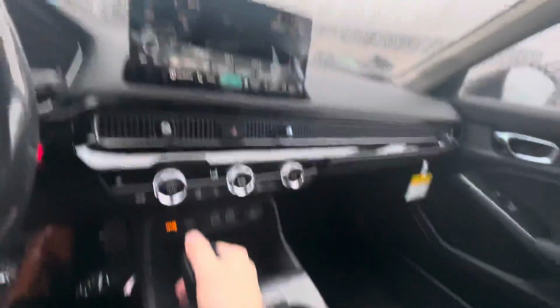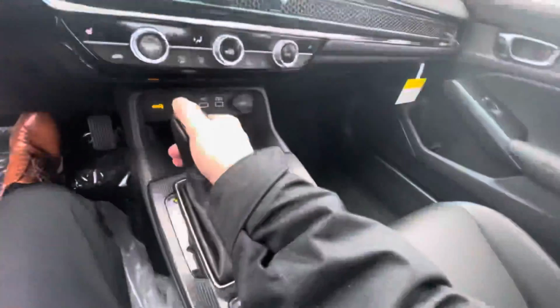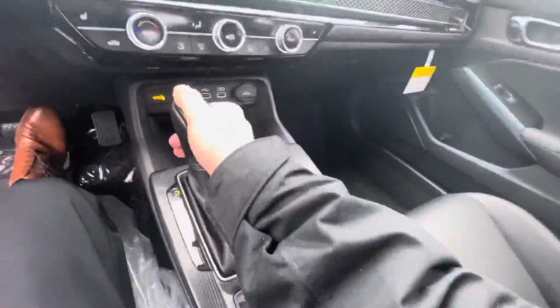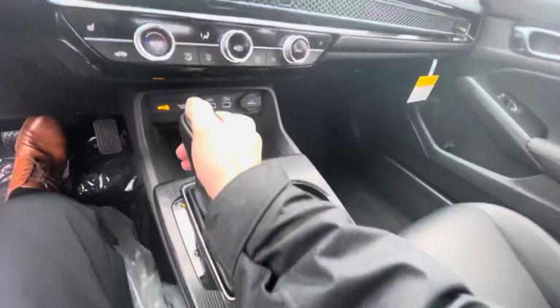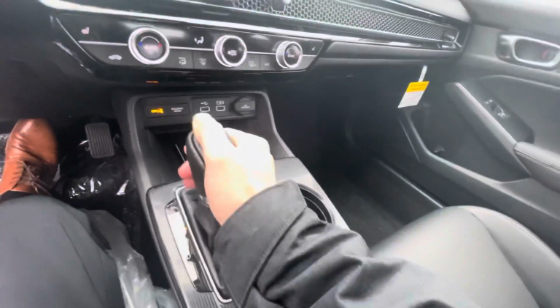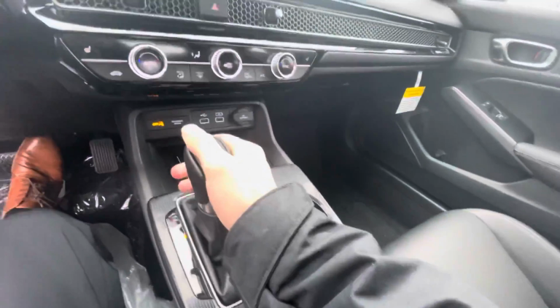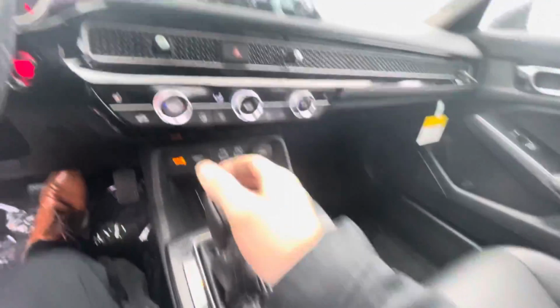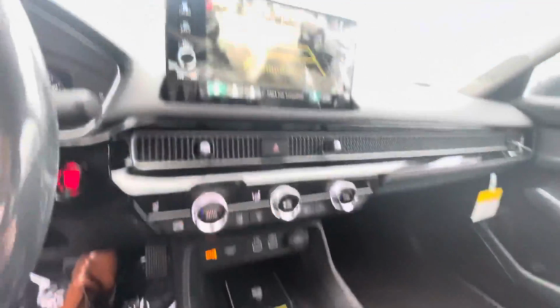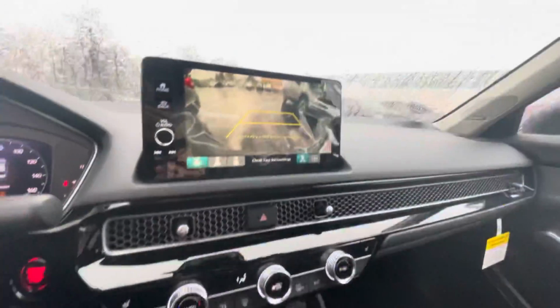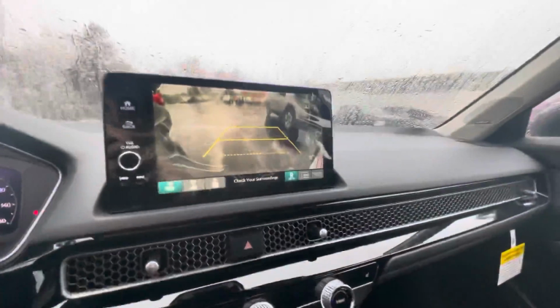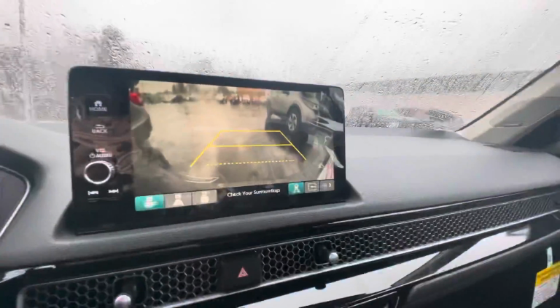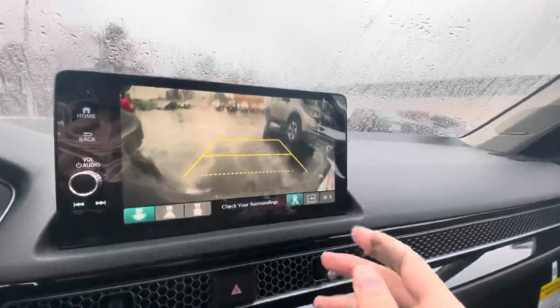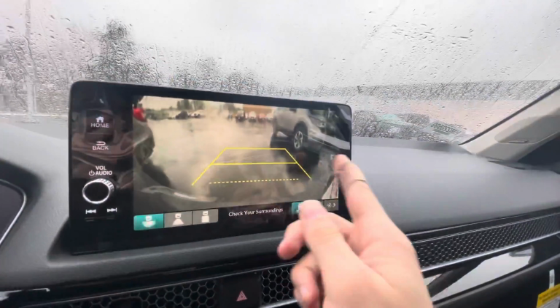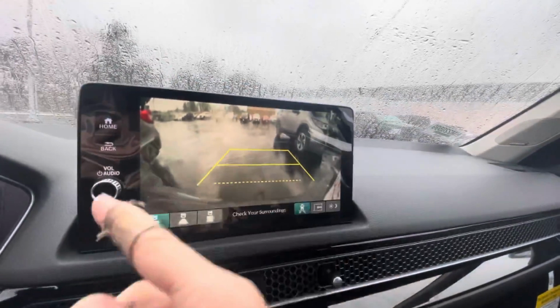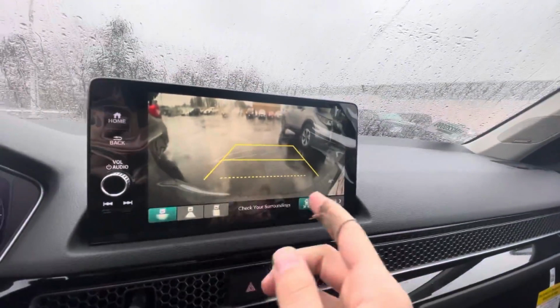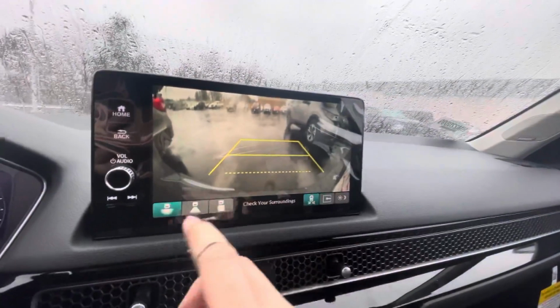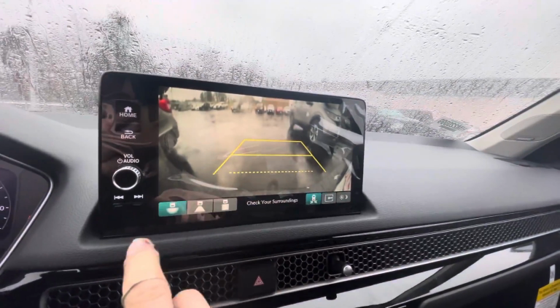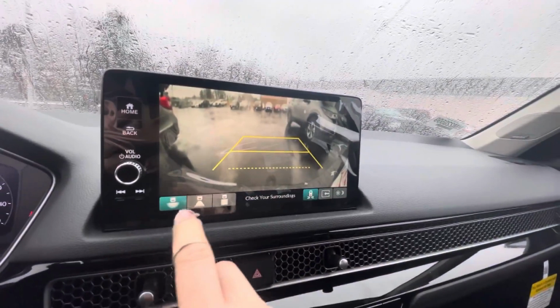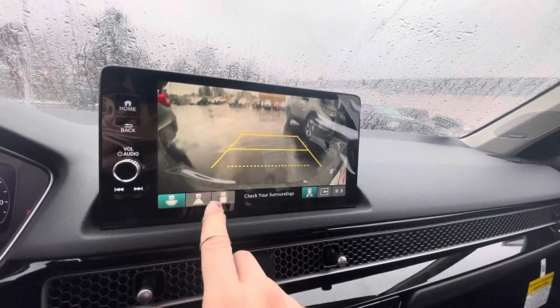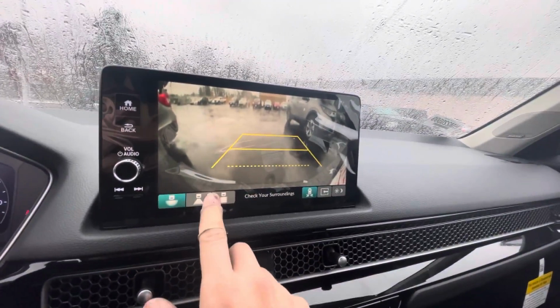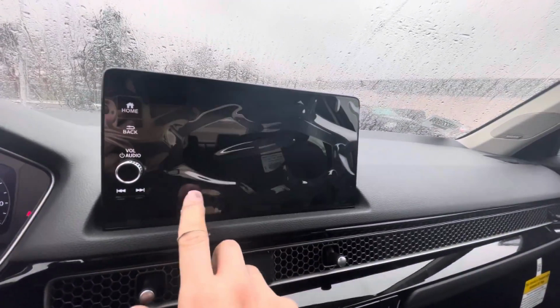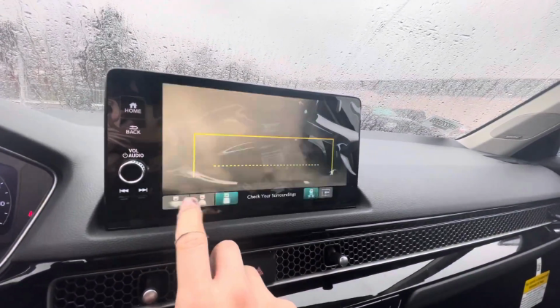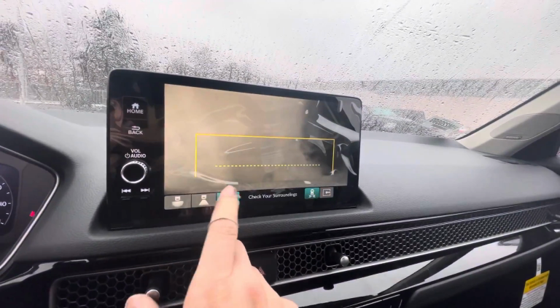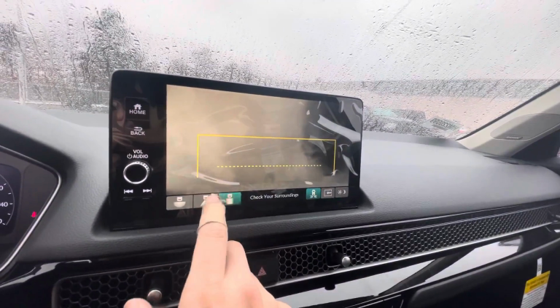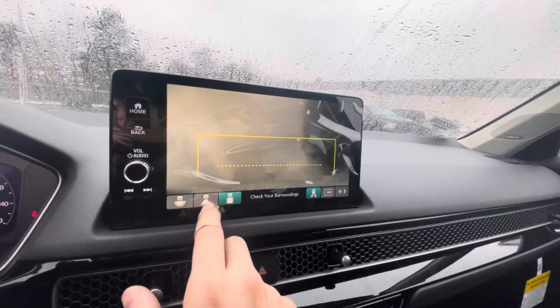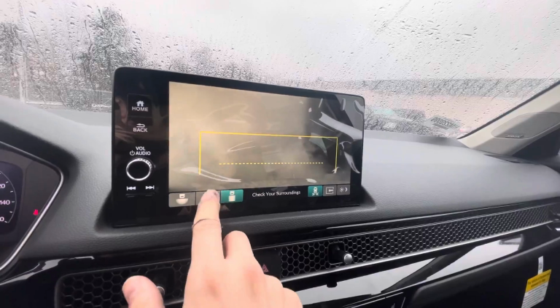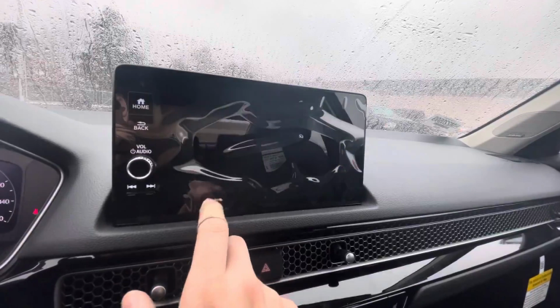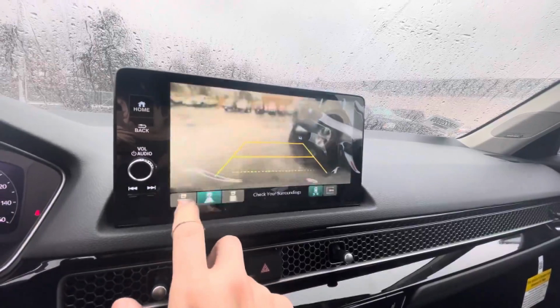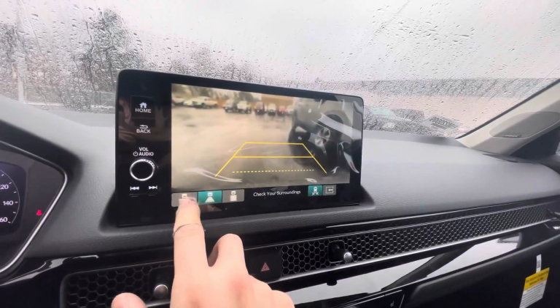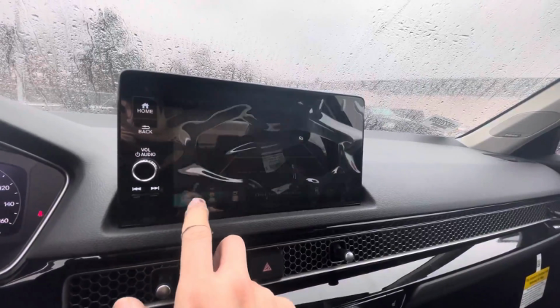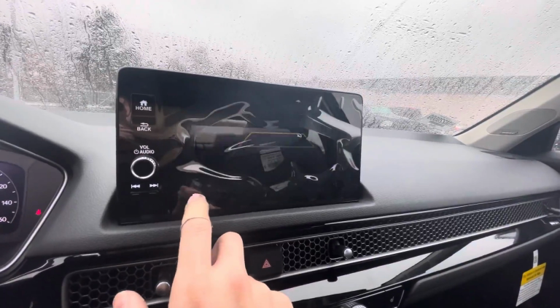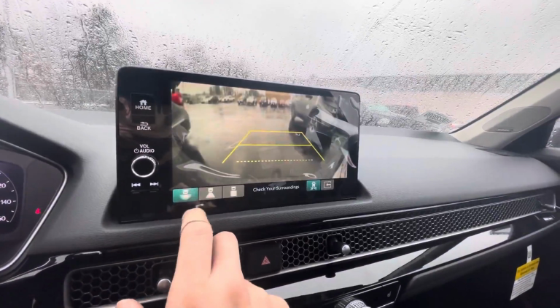I'm clicking into reverse here for you. Cross traffic monitors — you have the three different views: up top, normal, and wide.